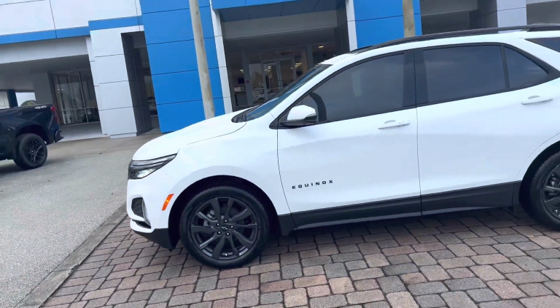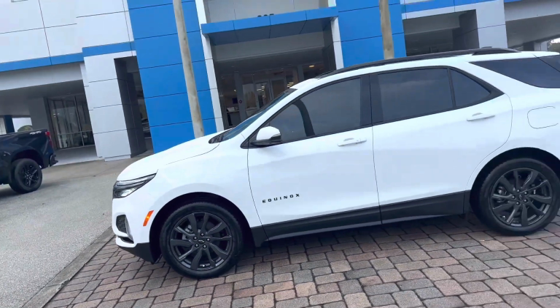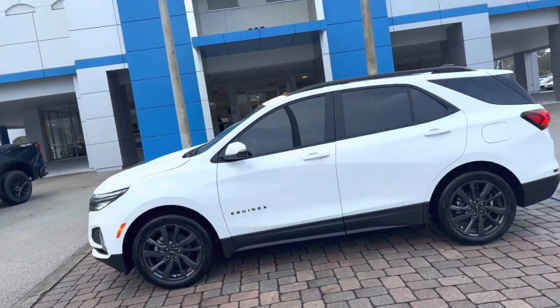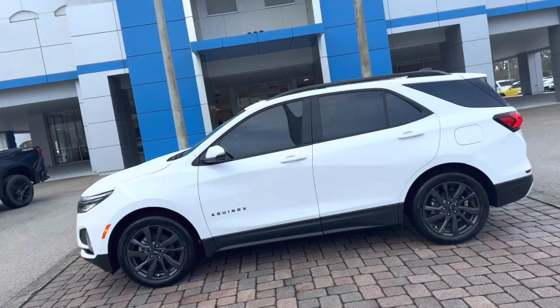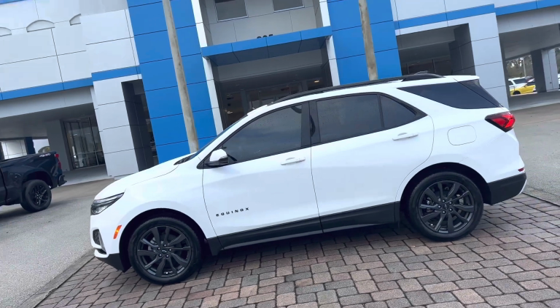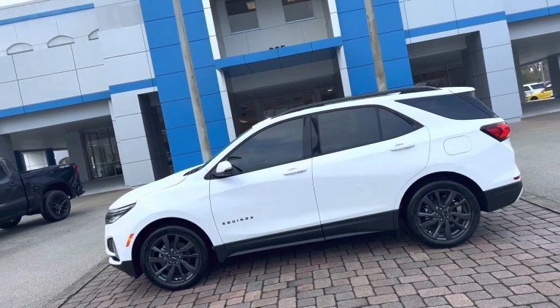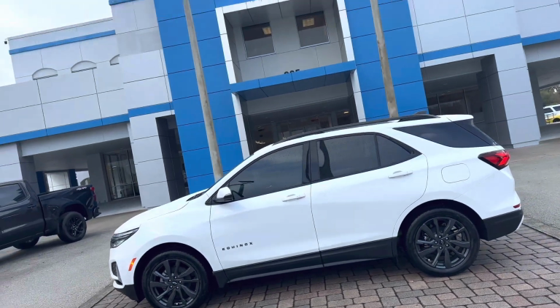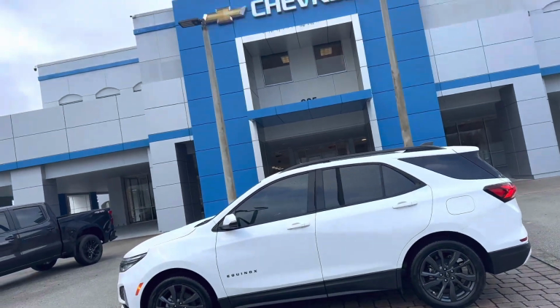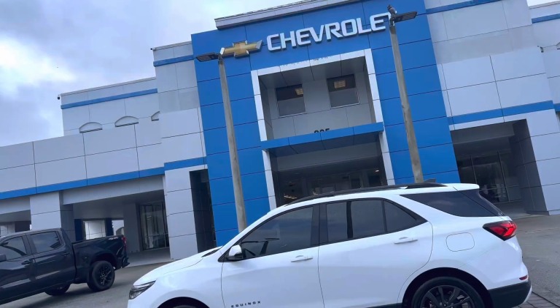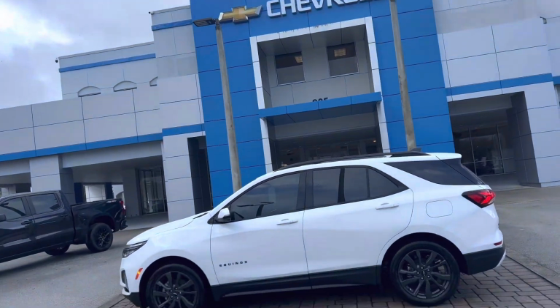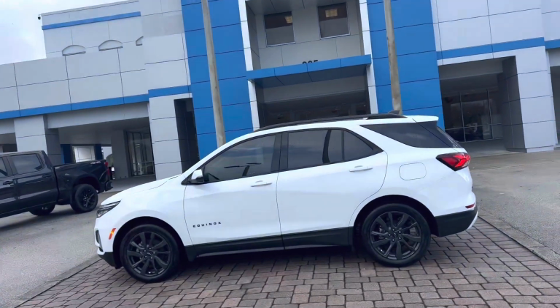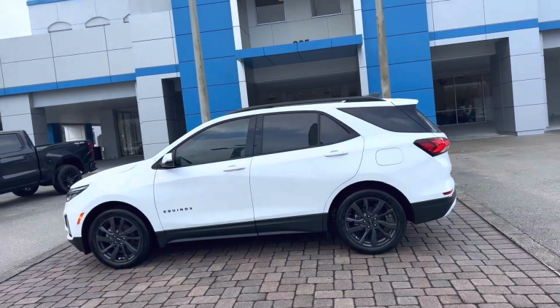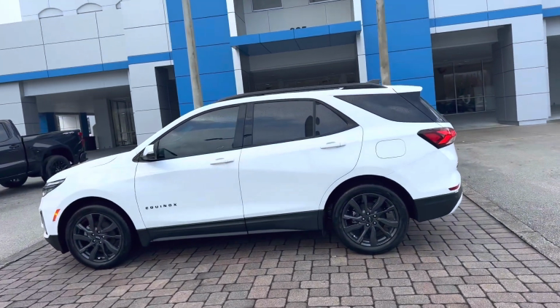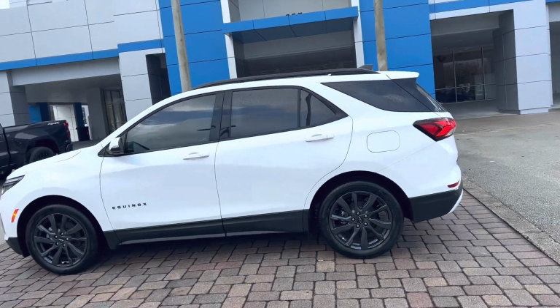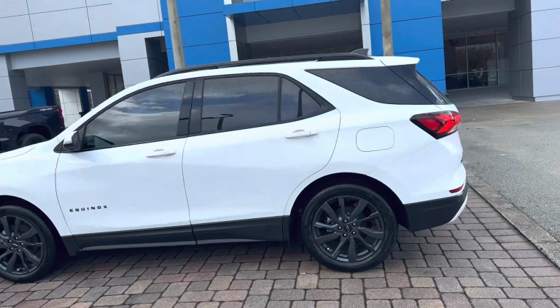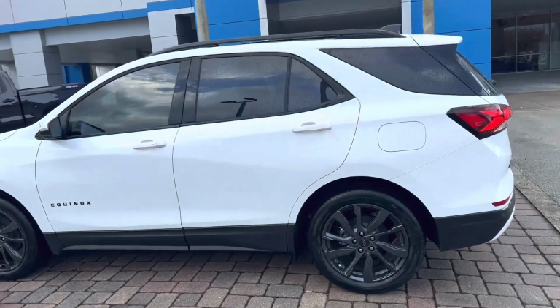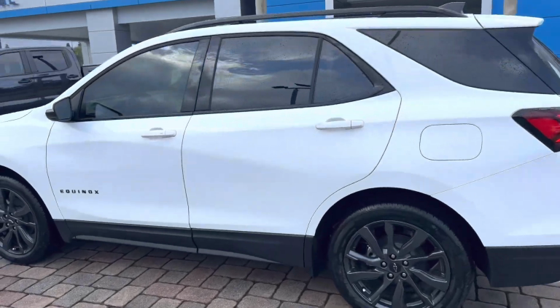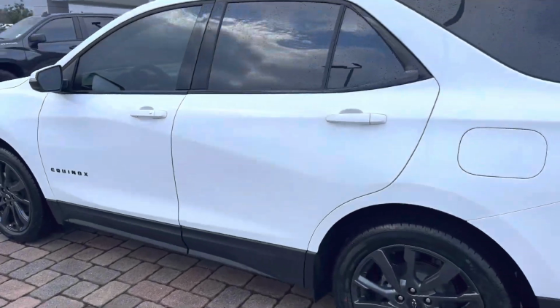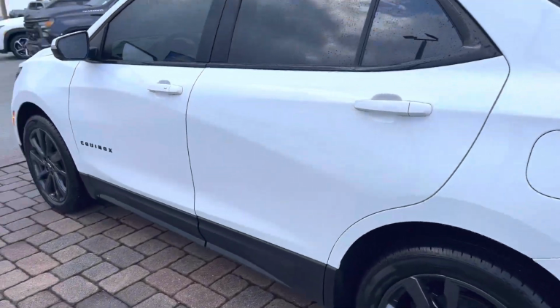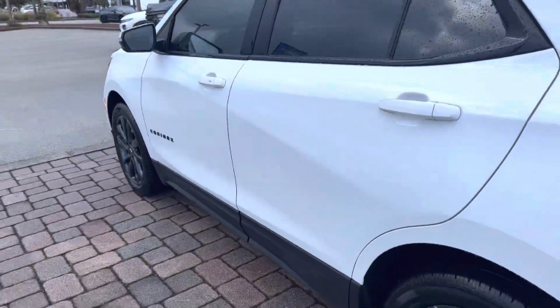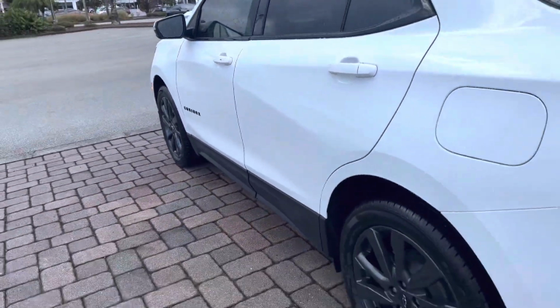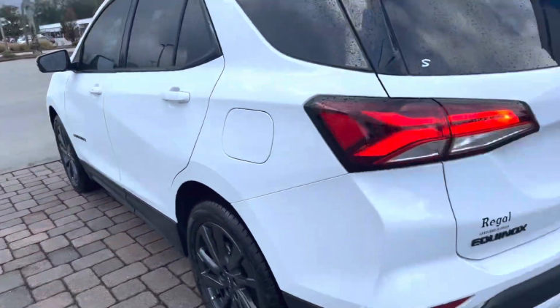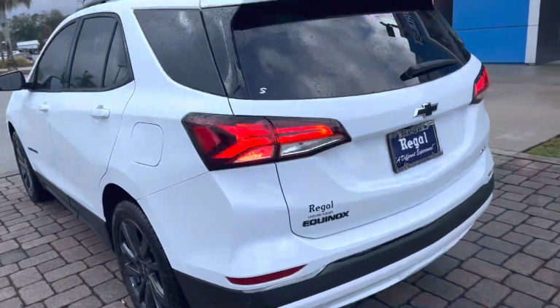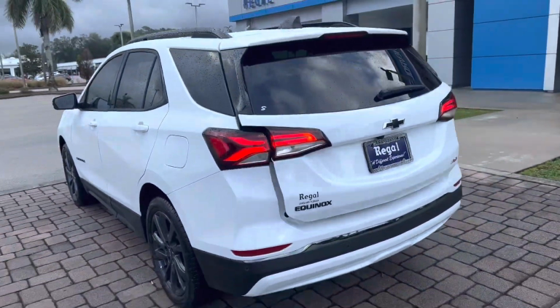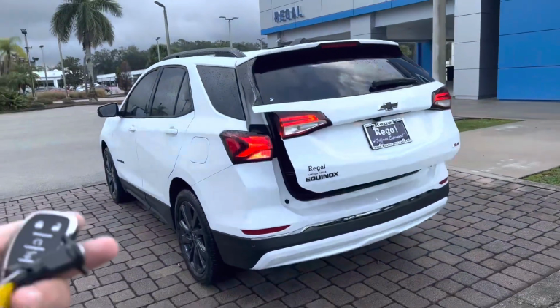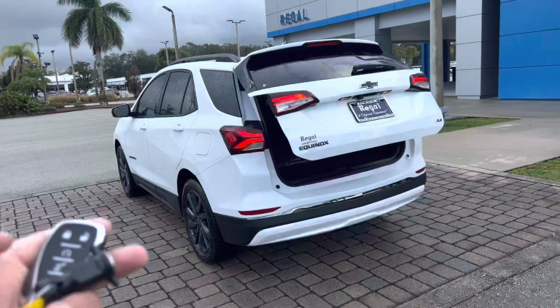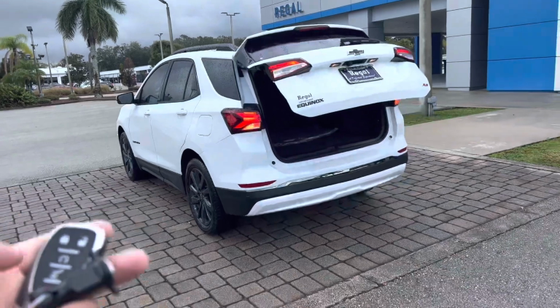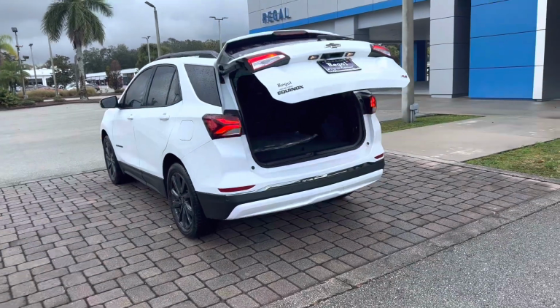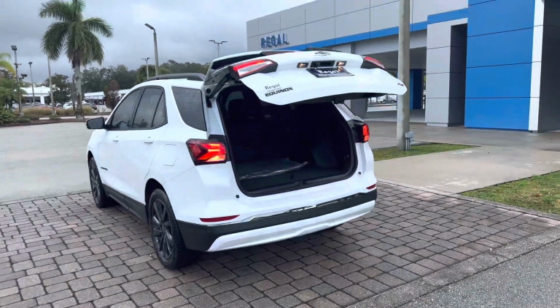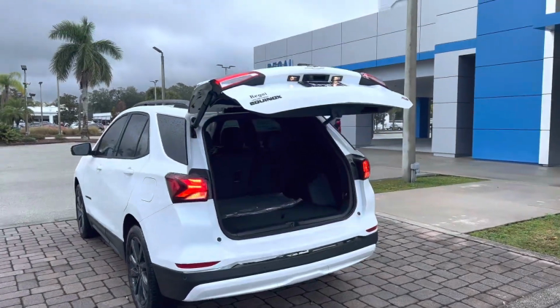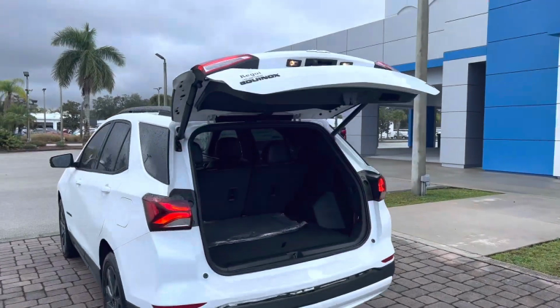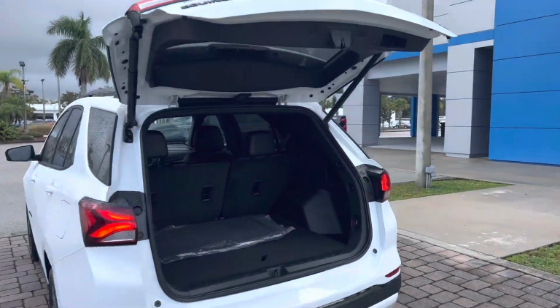This is the most sporty edition that you can get on an Equinox or any Chevrolet — that Rally Sport trim level. This is a fully loaded Equinox, featuring things such as the power liftgate and tons of trunk space.